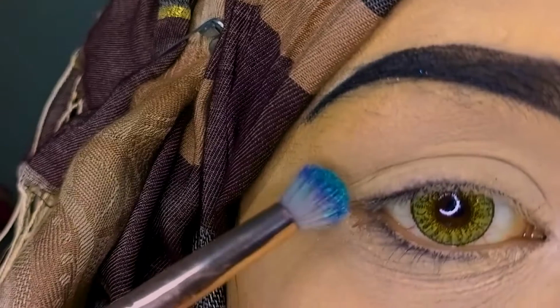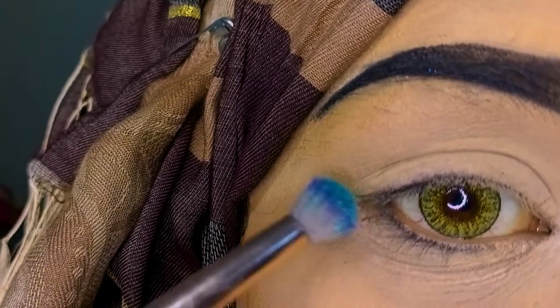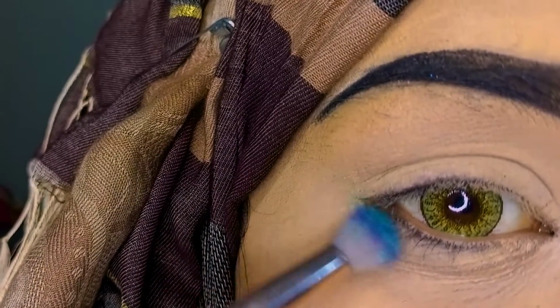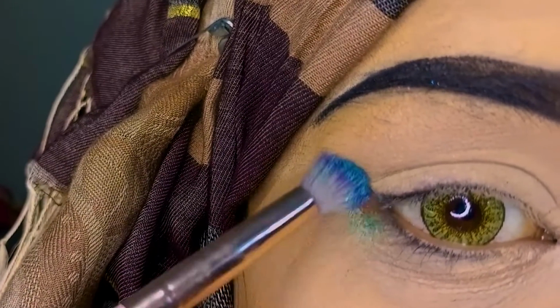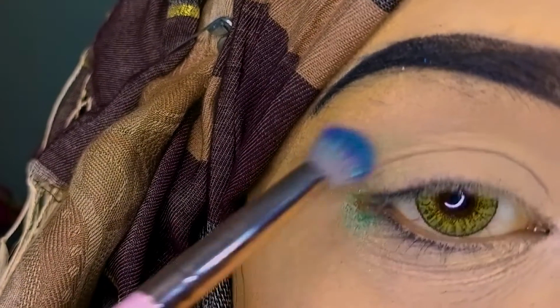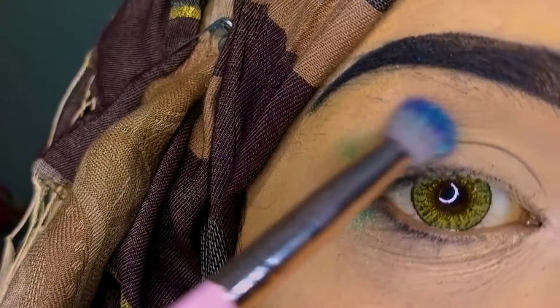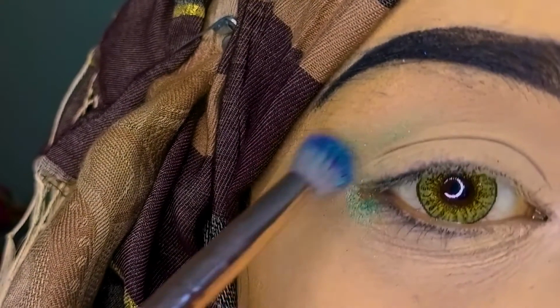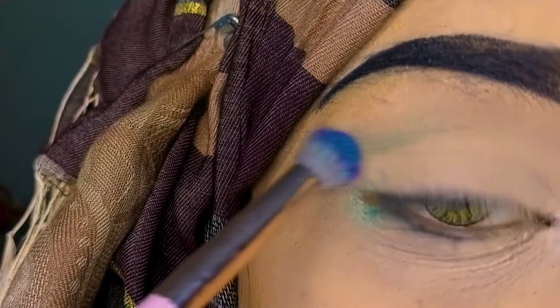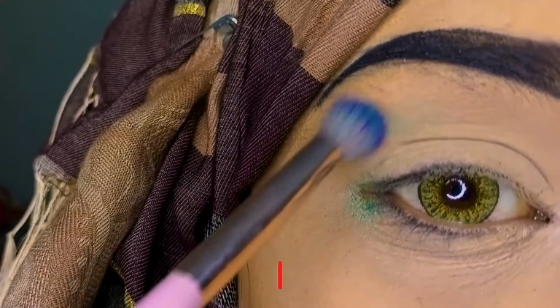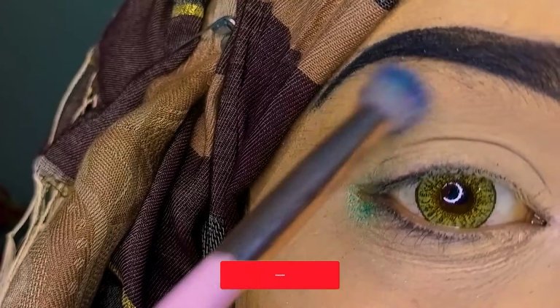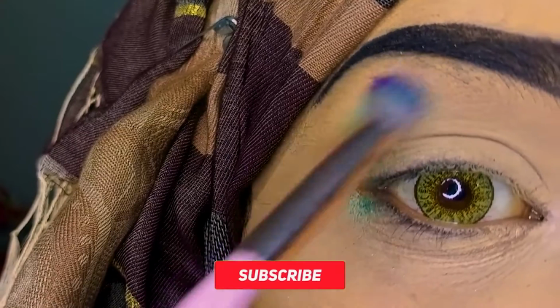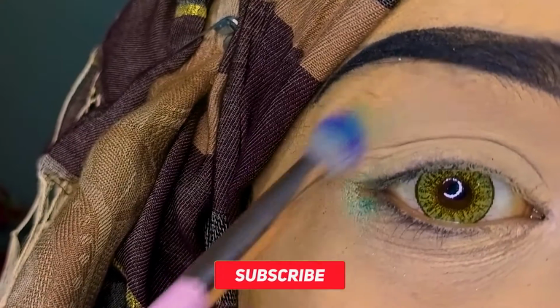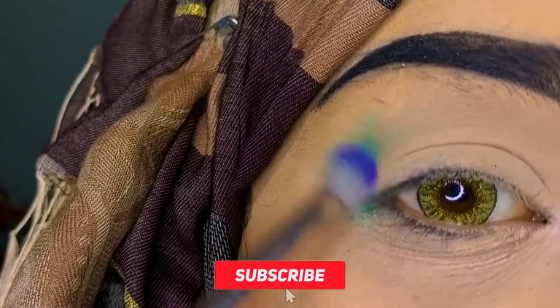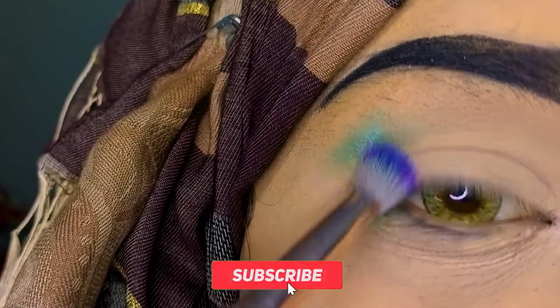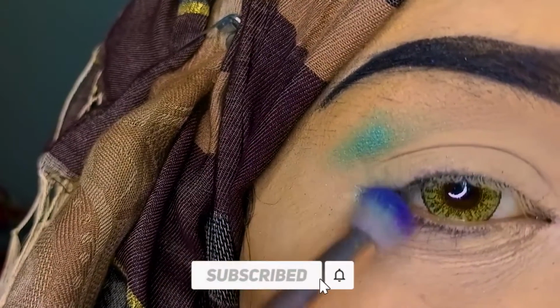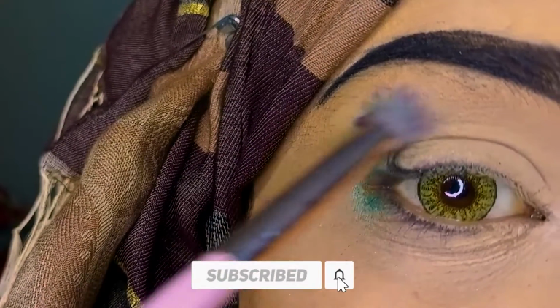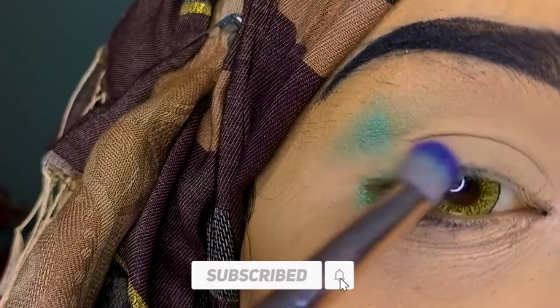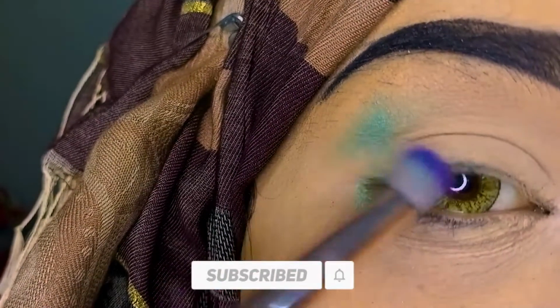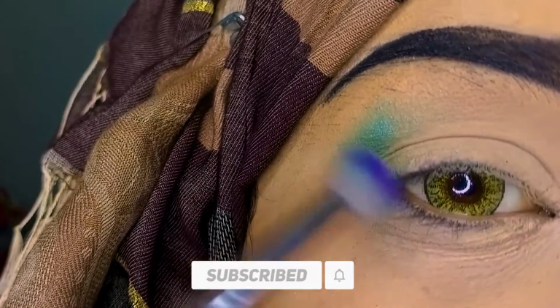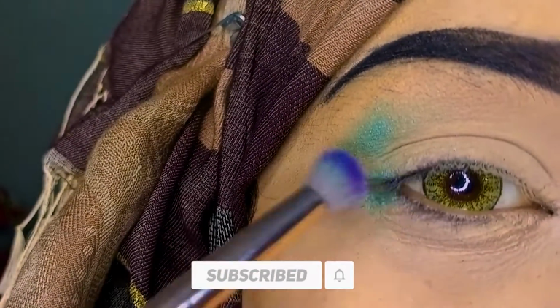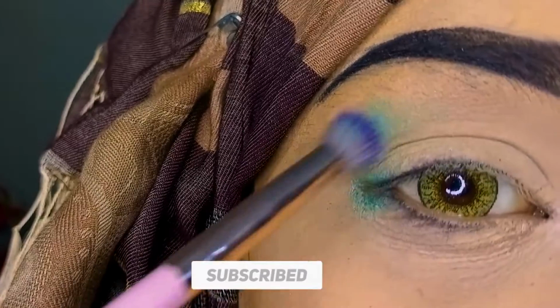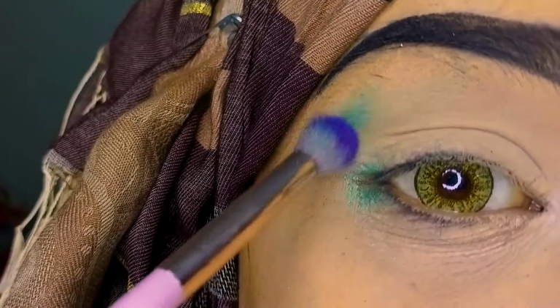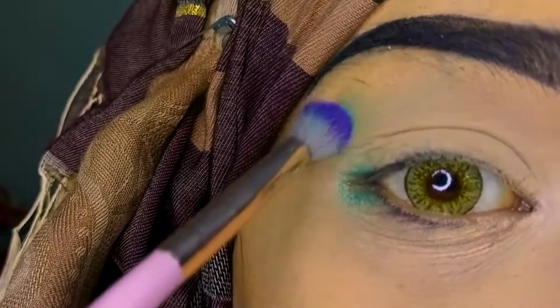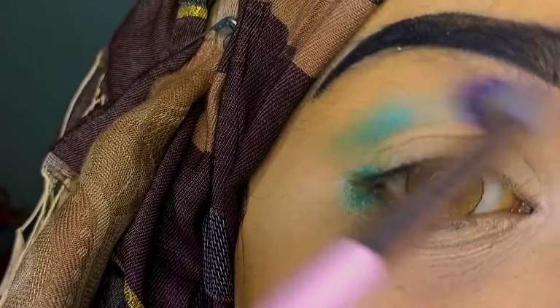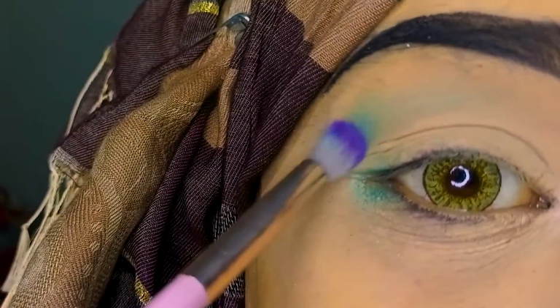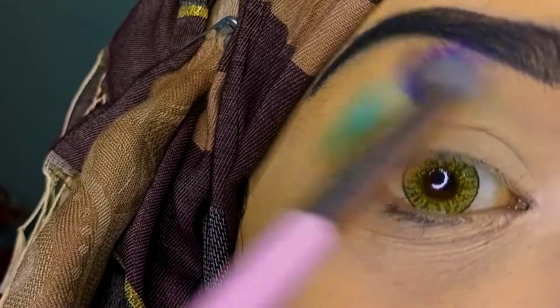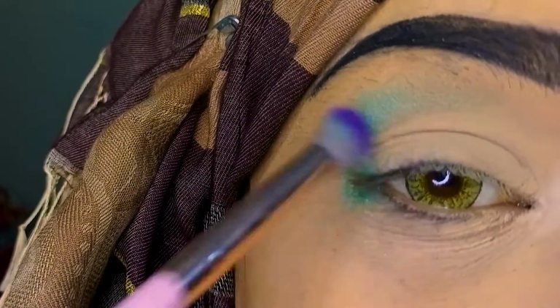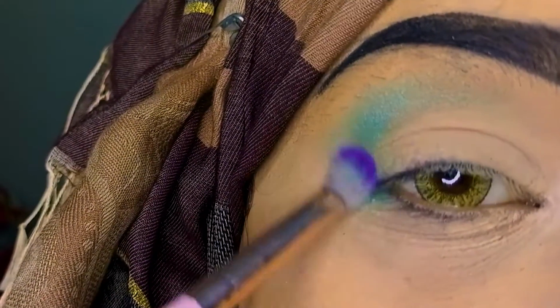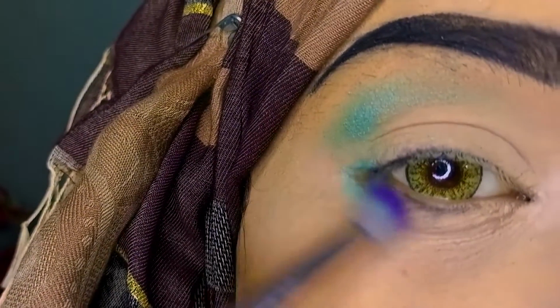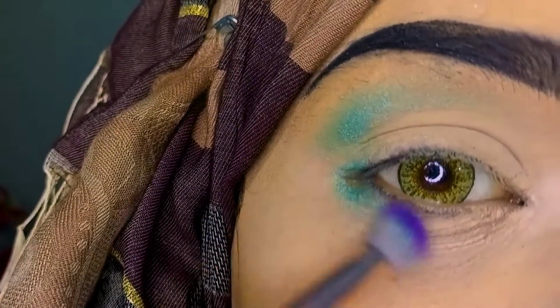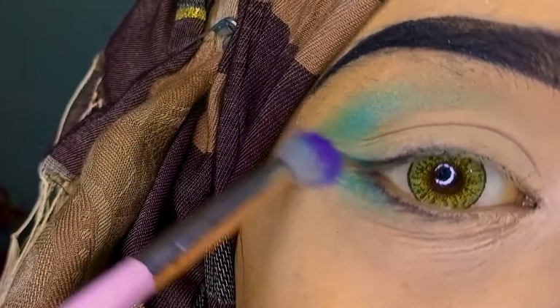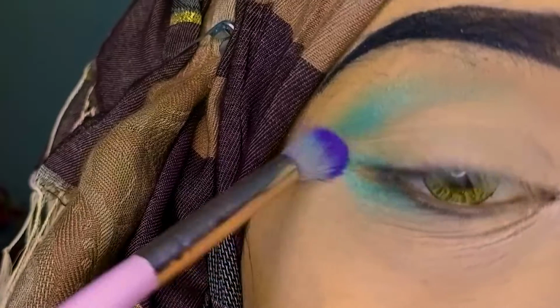First of all, I have a sea green color from my unicorn palette. It is called sea green or light blue, but it is not light blue — it is a sea green color. I am applying it on my outer corner.